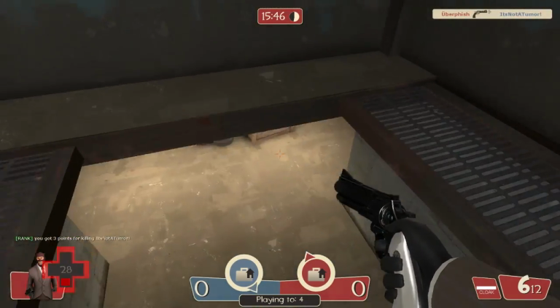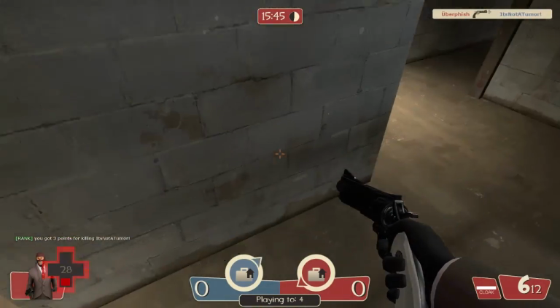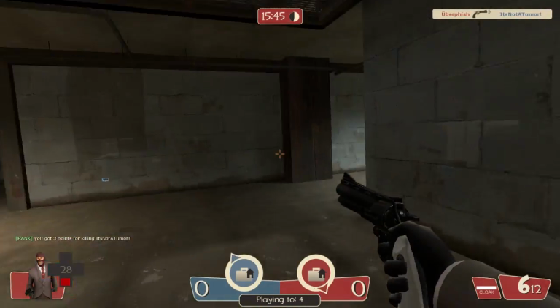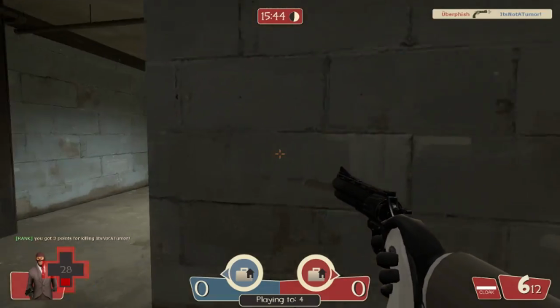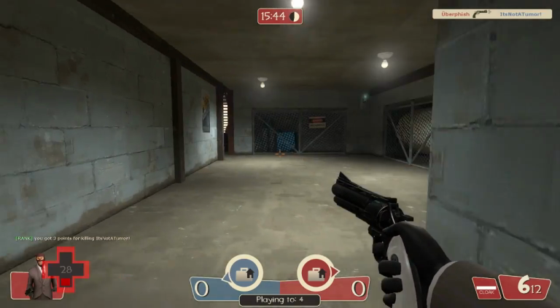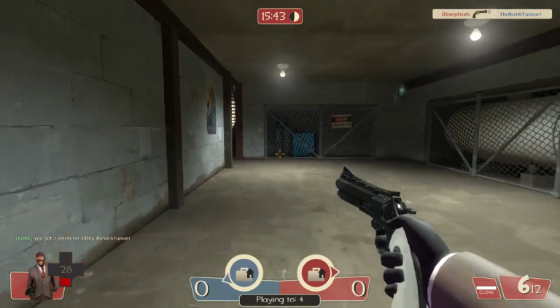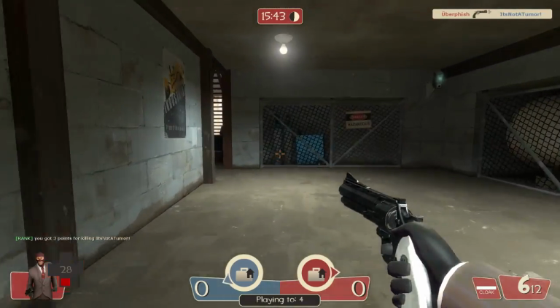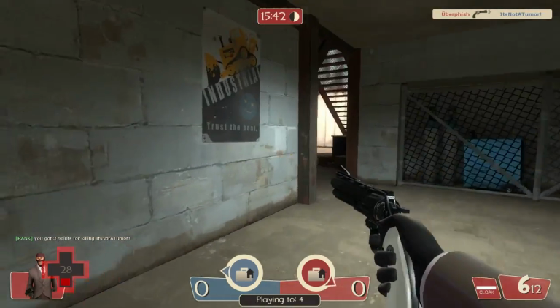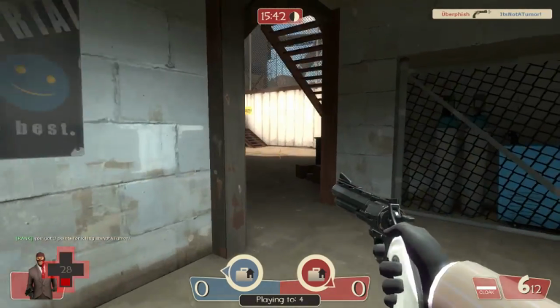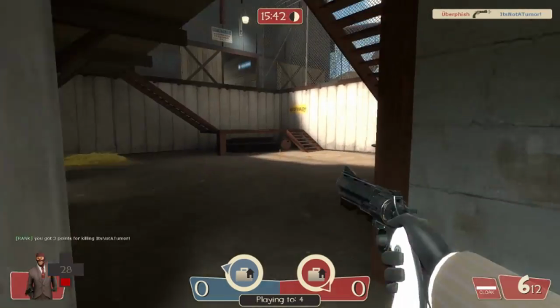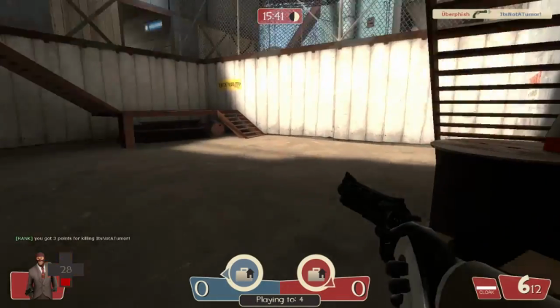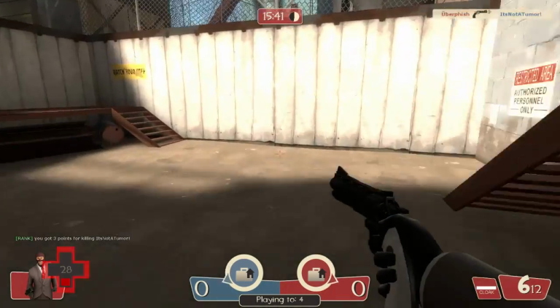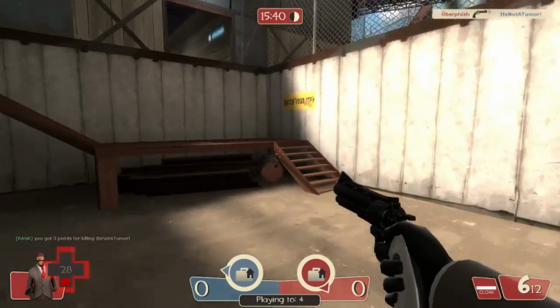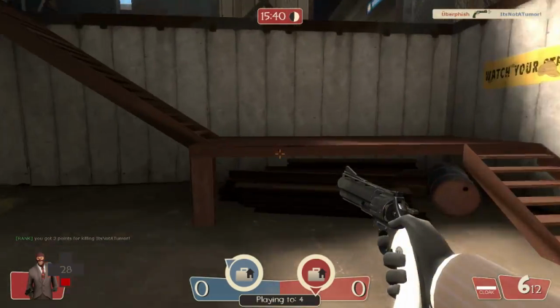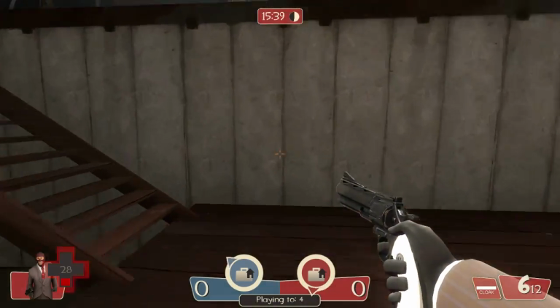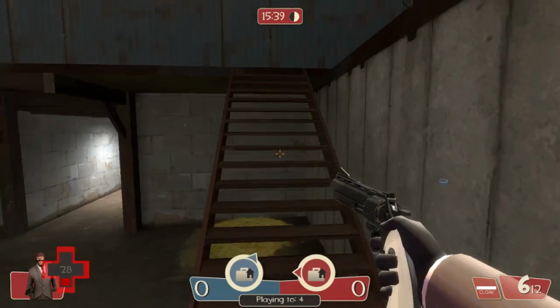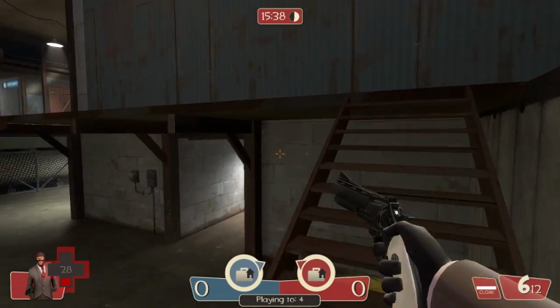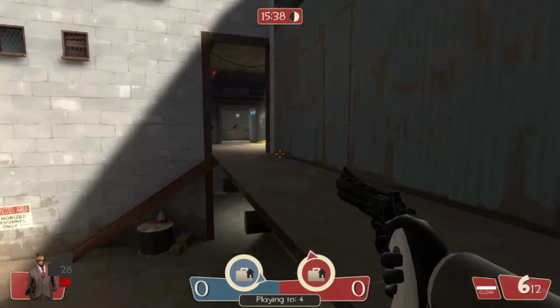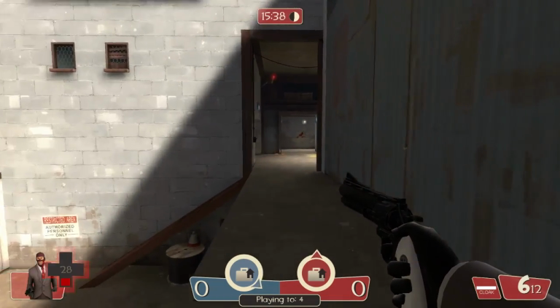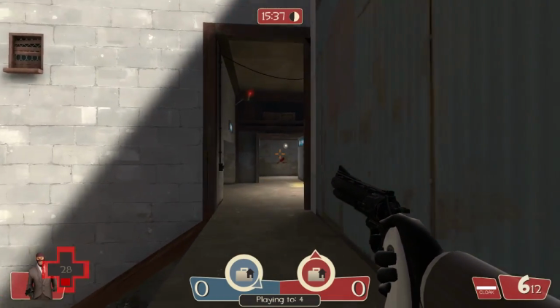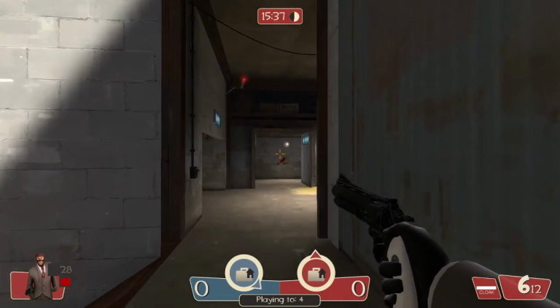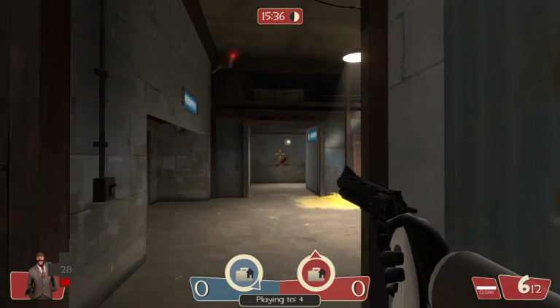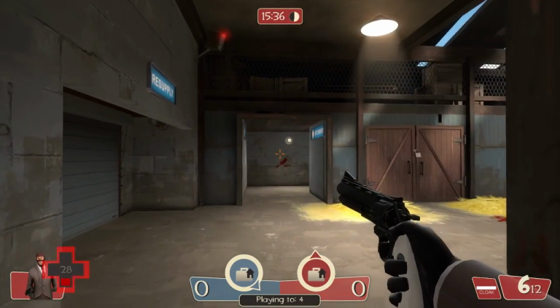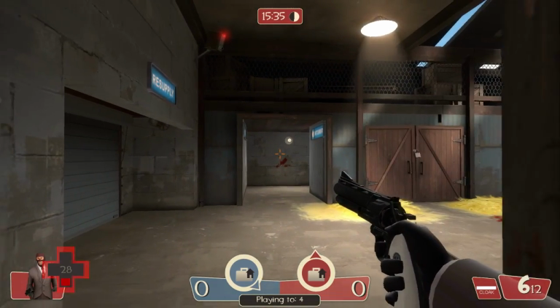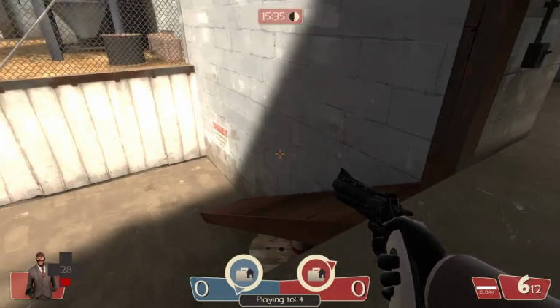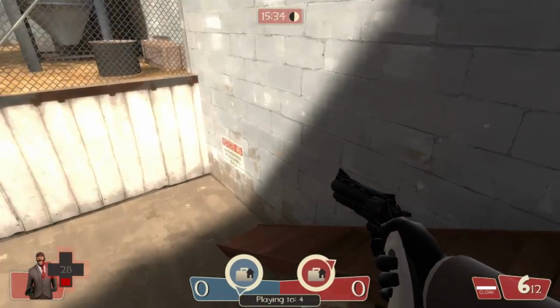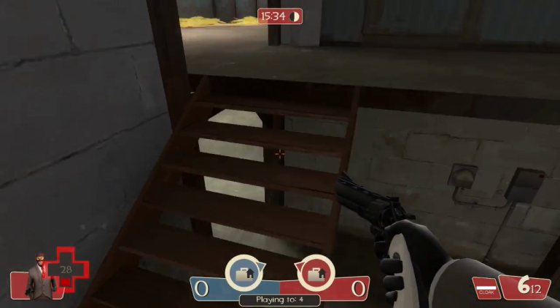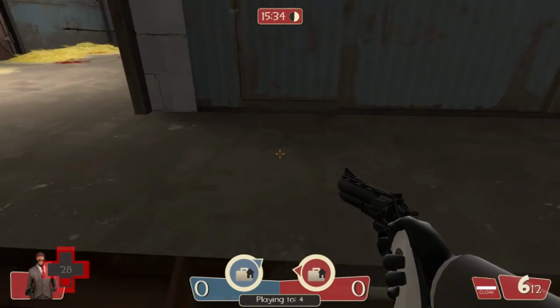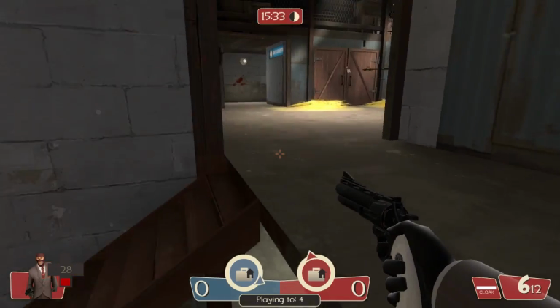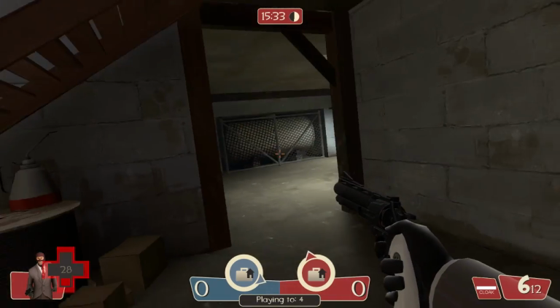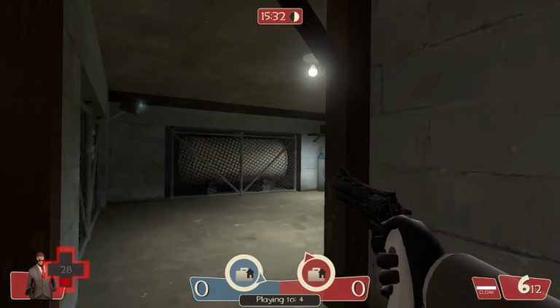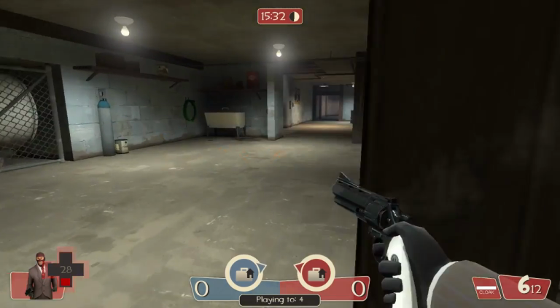Watch out for pyros — never get anywhere near pyros if you can possibly help it, or unless you know they're not good enough to catch you before you backstab them. Also watch out for snipers with Razorbacks. Either ignore them entirely, because that's just gonna be a big hassle, or if you can, shoot them — but as you can see, it takes quite a few shots.